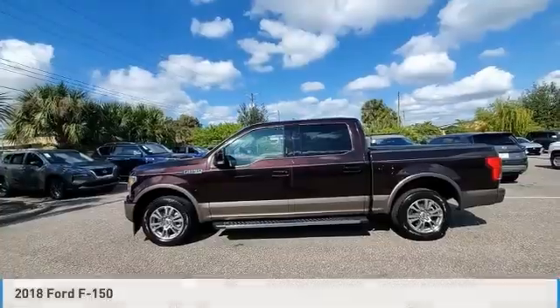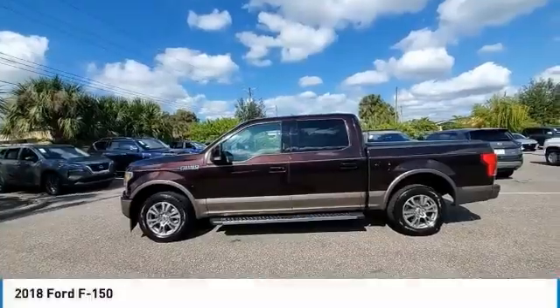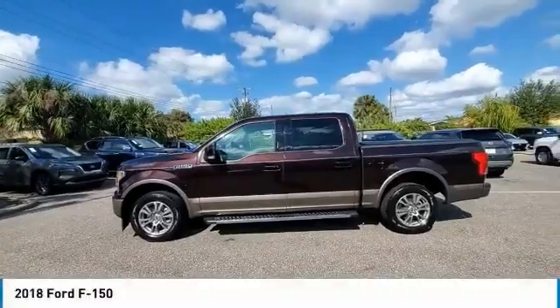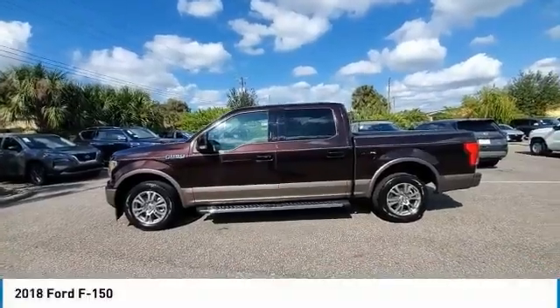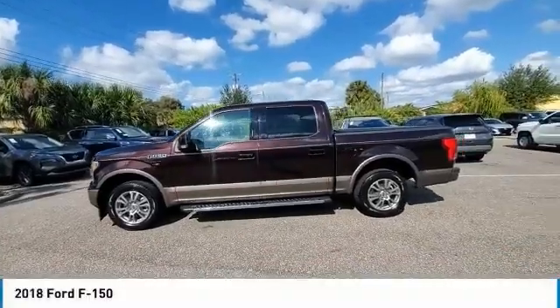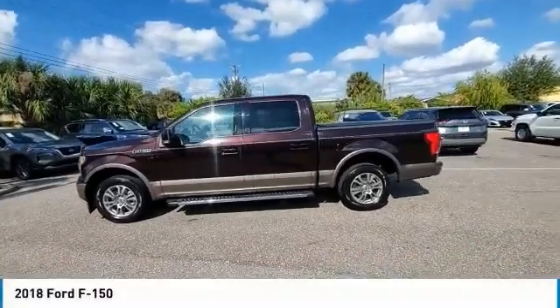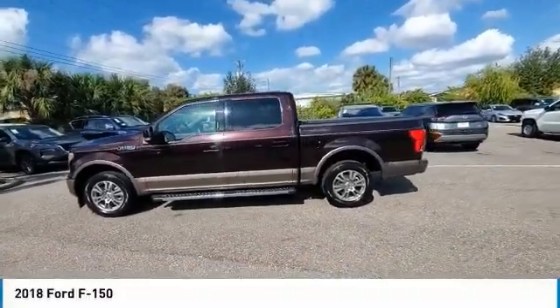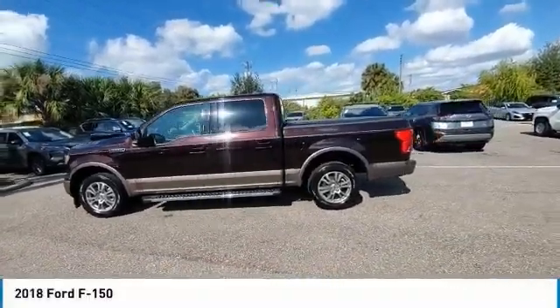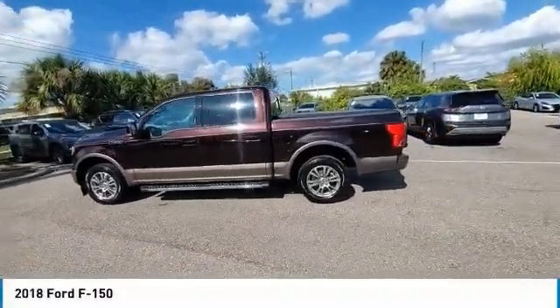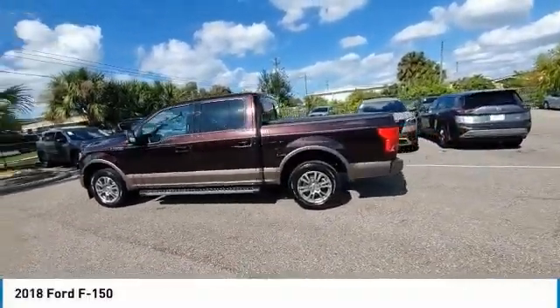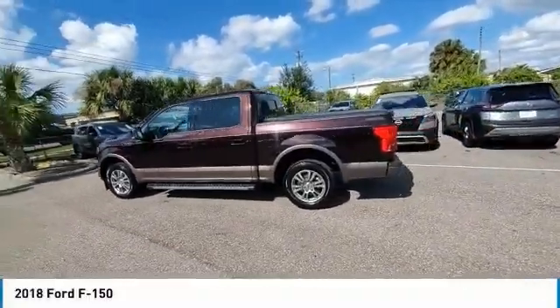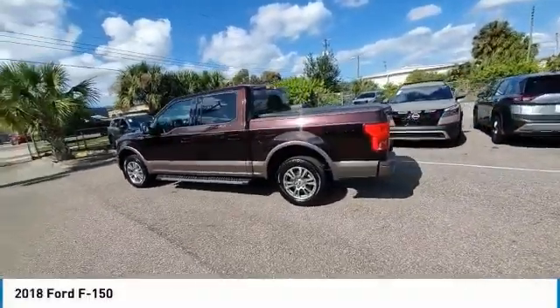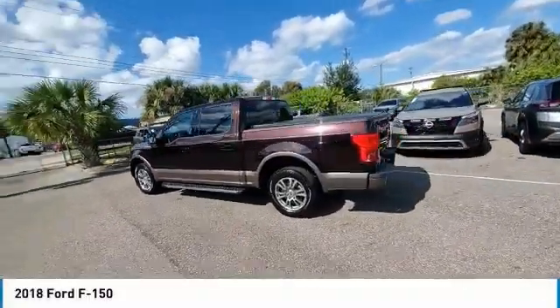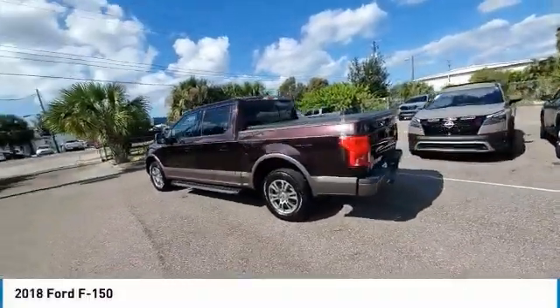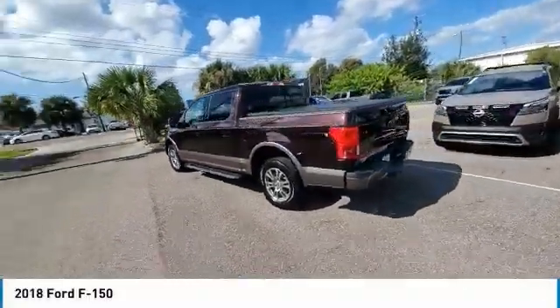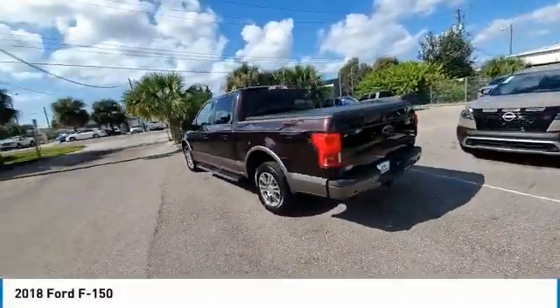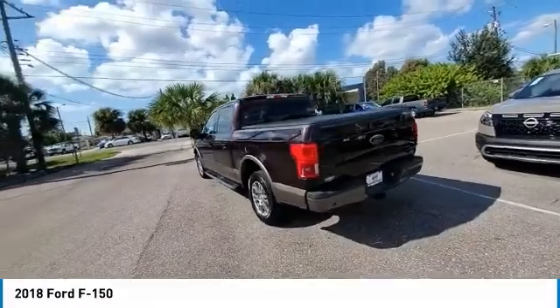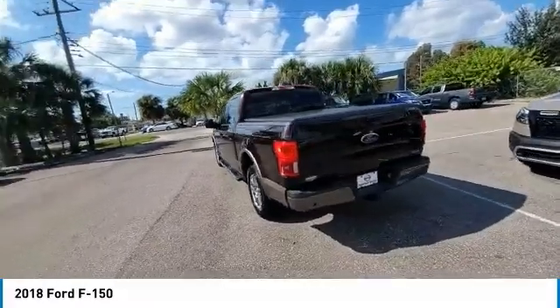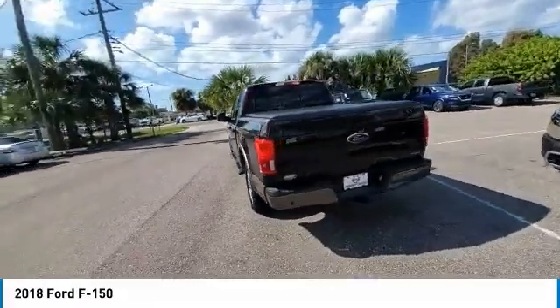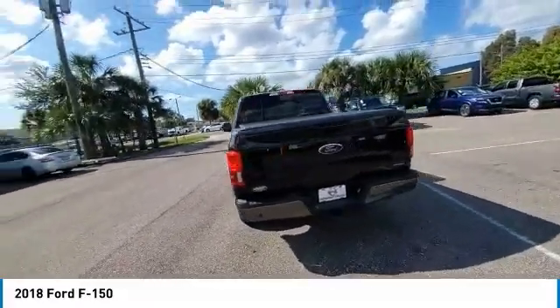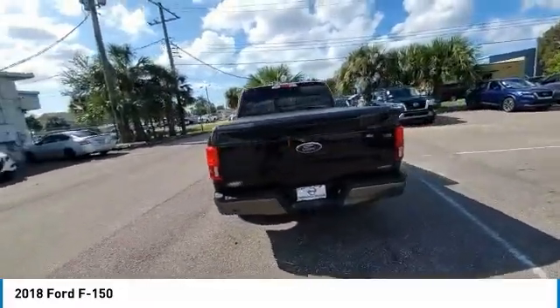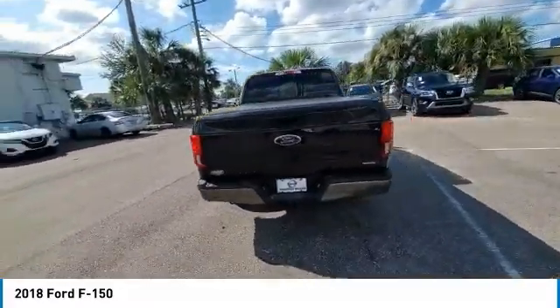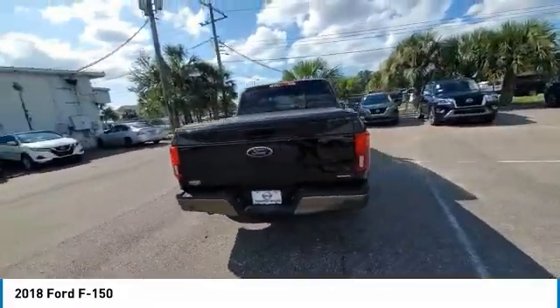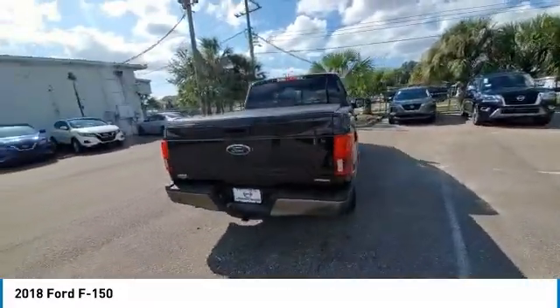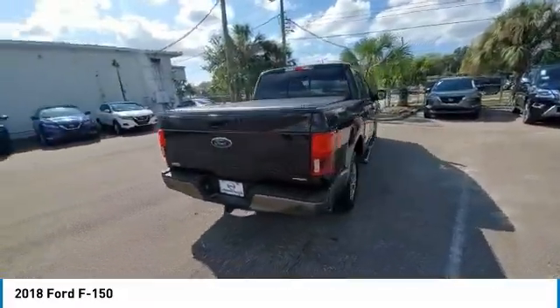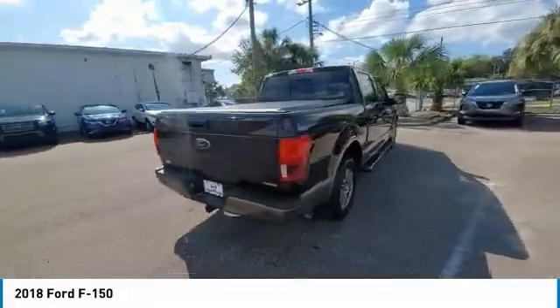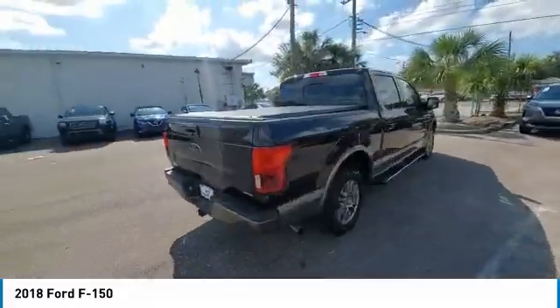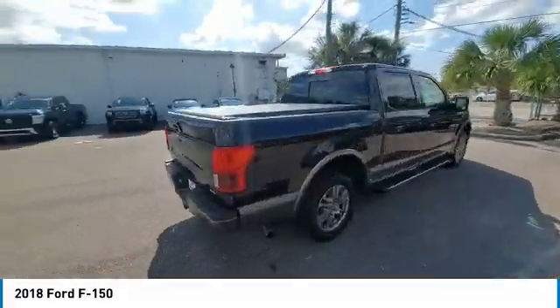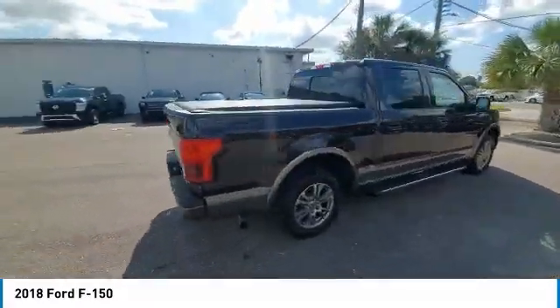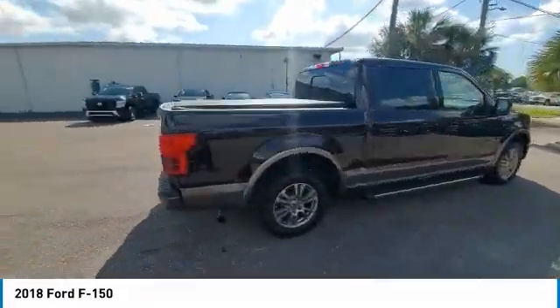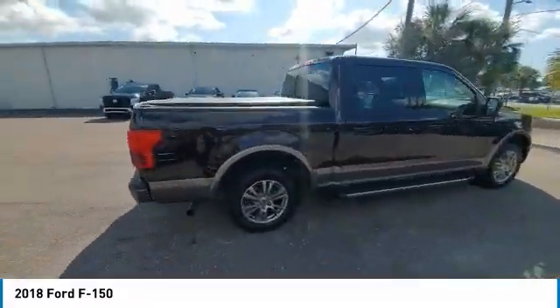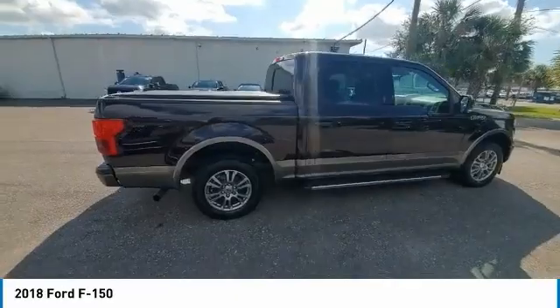Come test drive the 2018 F-150. A Ford F-150 knows how to handle any situation. It's built to follow orders. No whining.